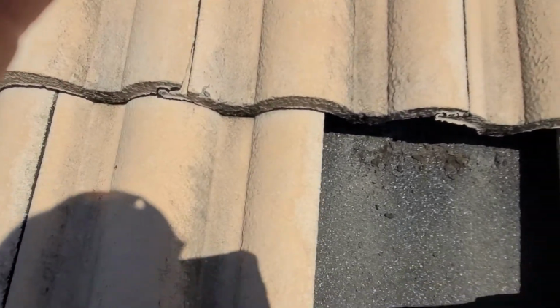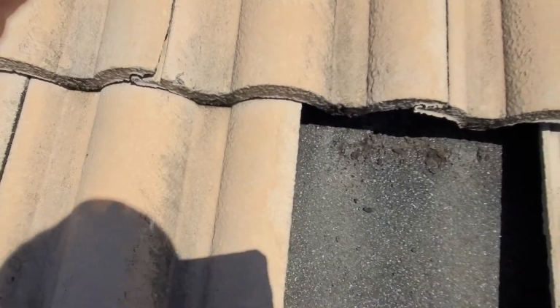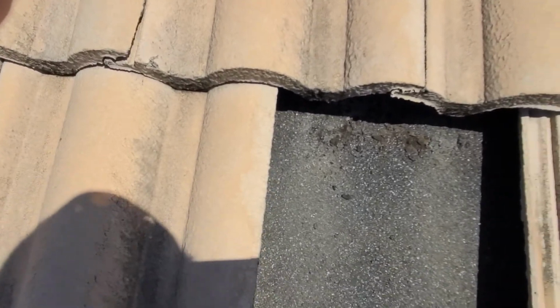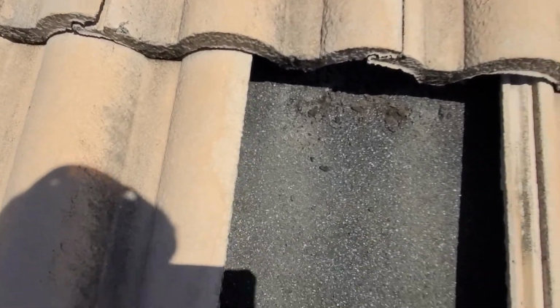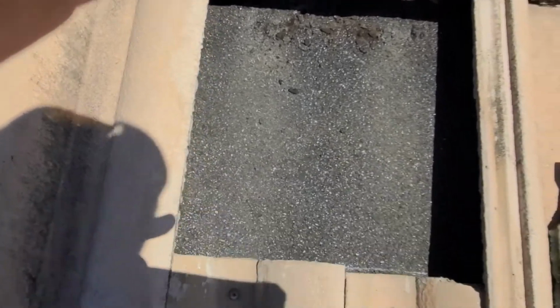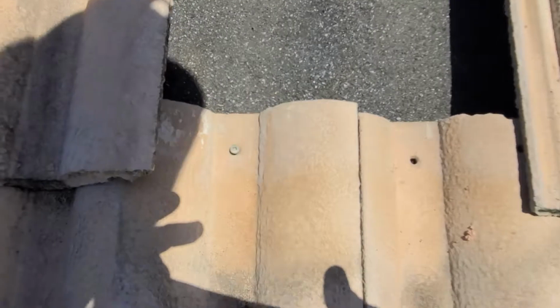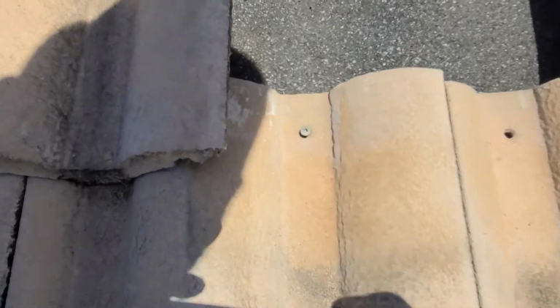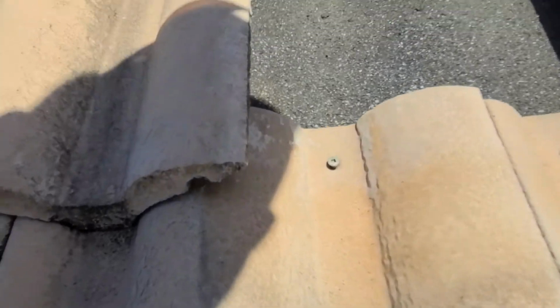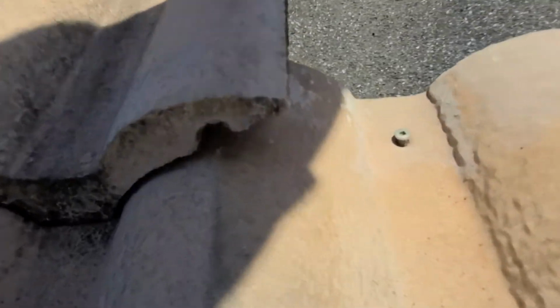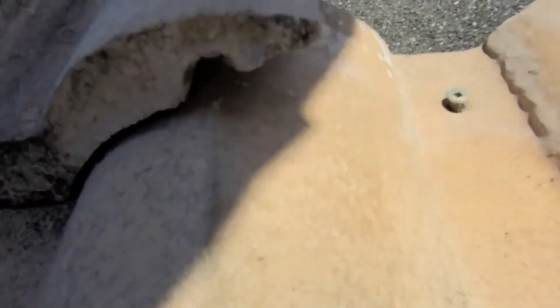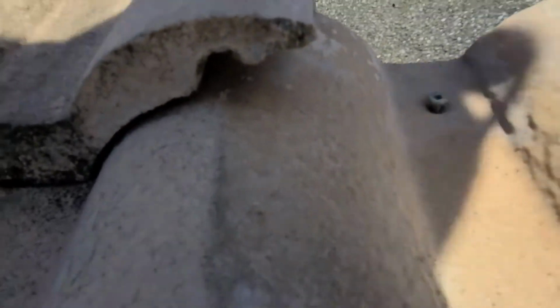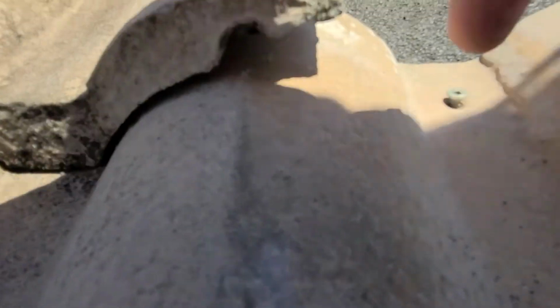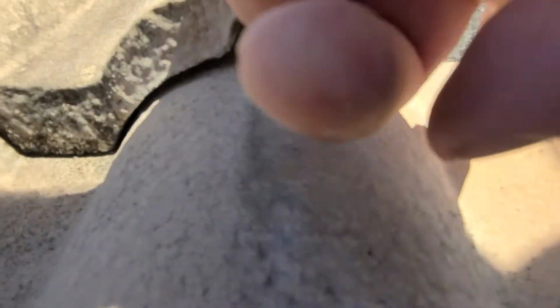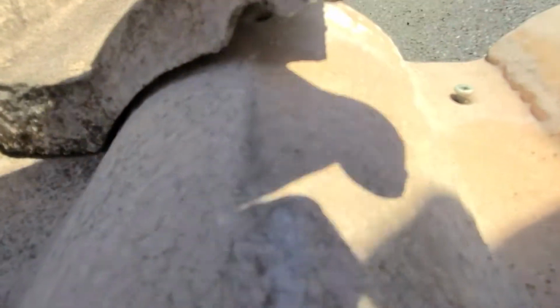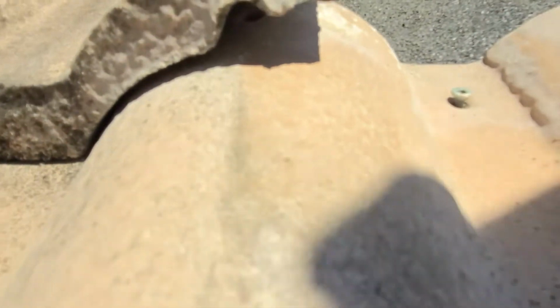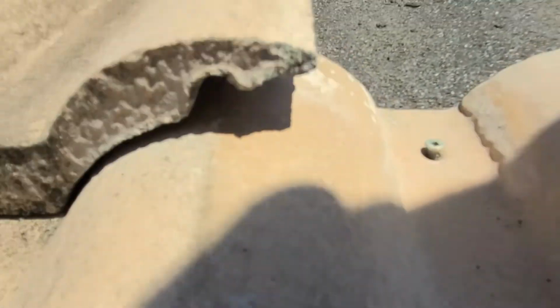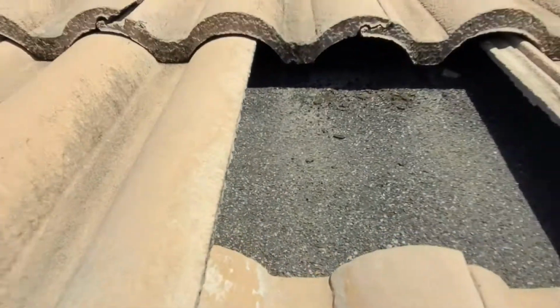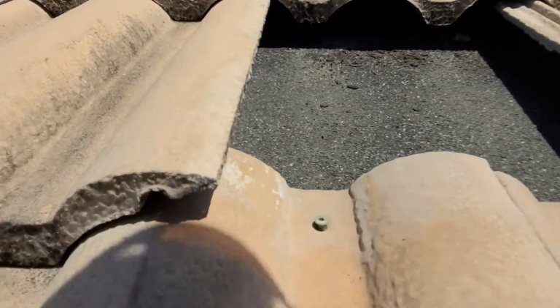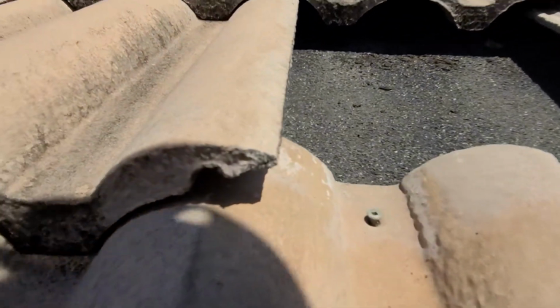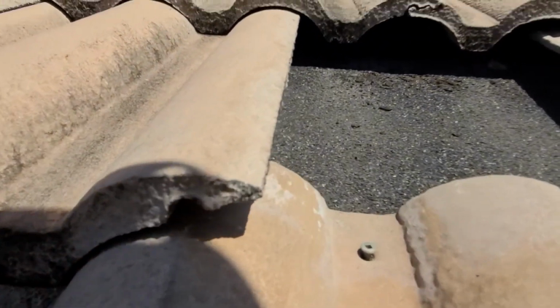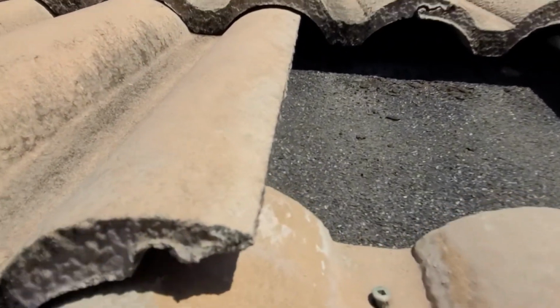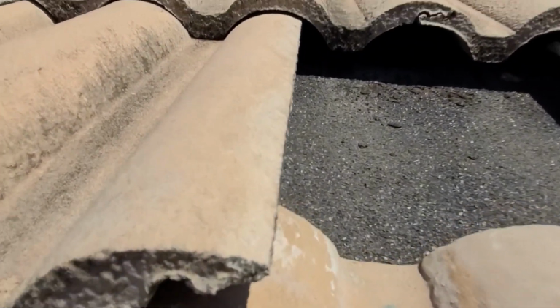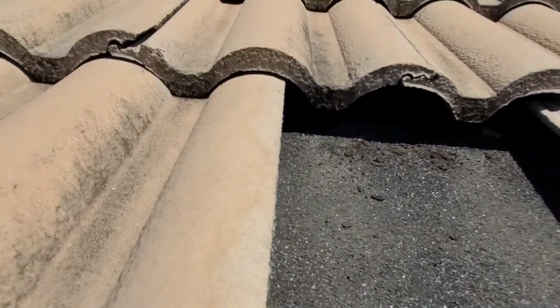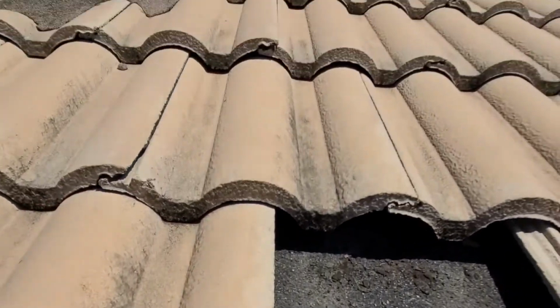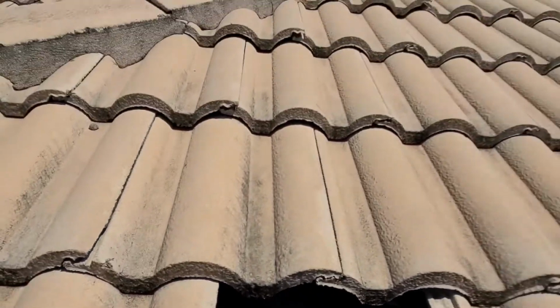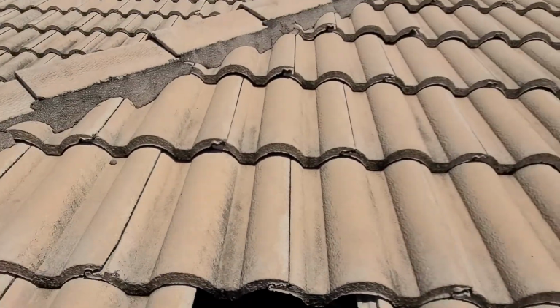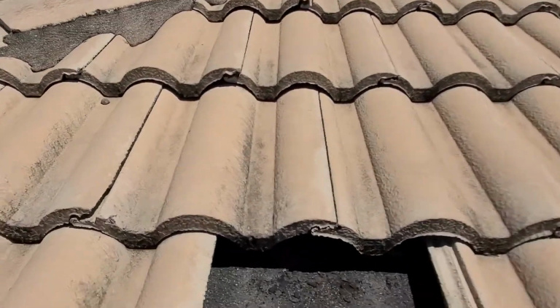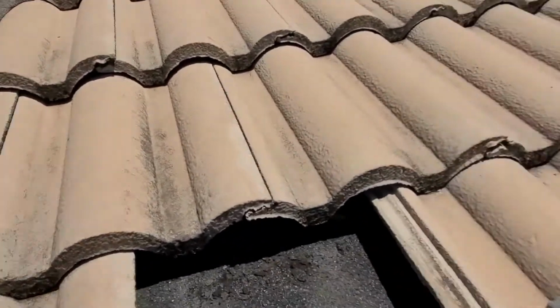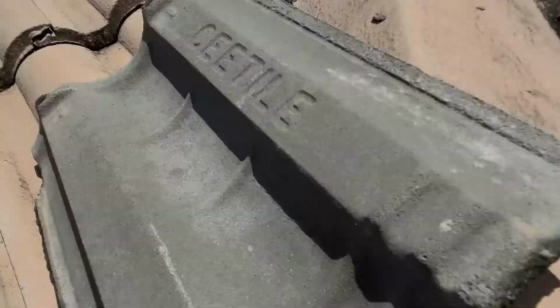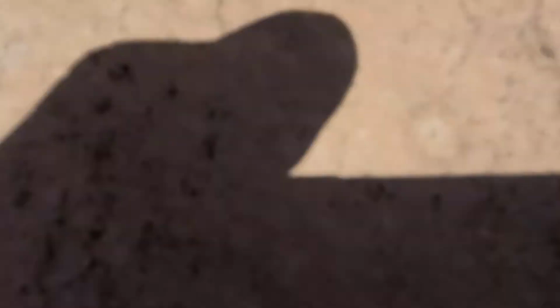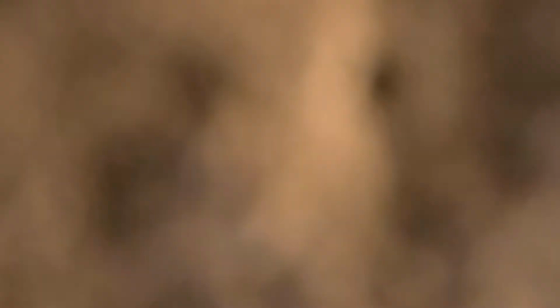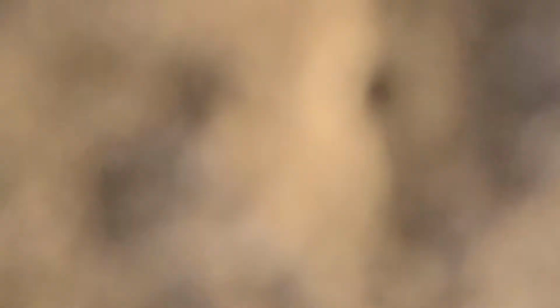One more thing I want to show you — each tile on this system is set with one screw. You can see how much that screw's lifted. That's from that tile lifting and acting like a pry bar and working them loose. Let me set this down a second and put that tile back in place.